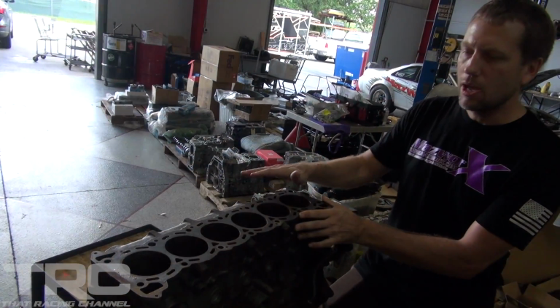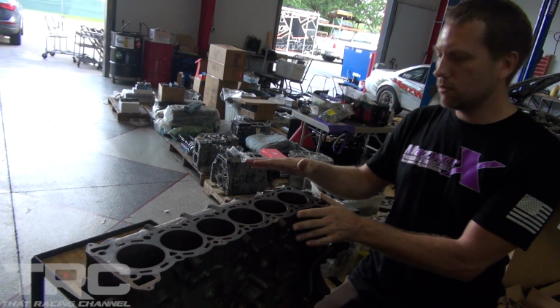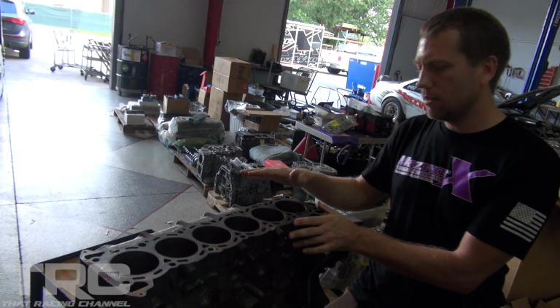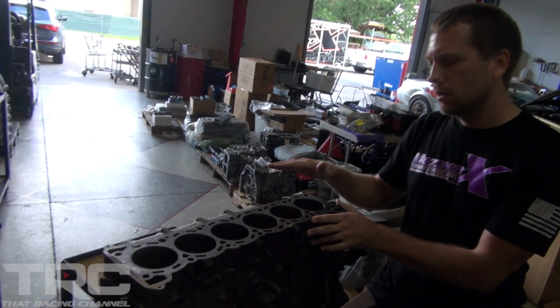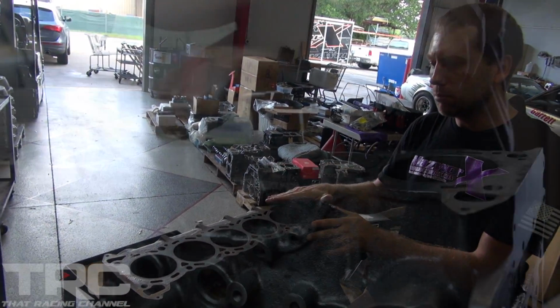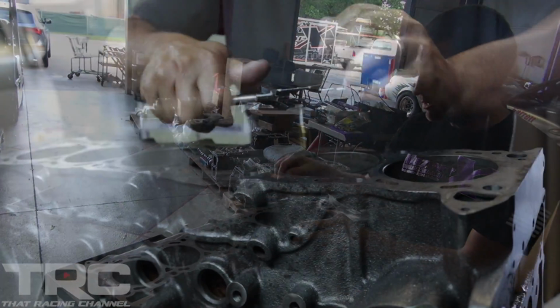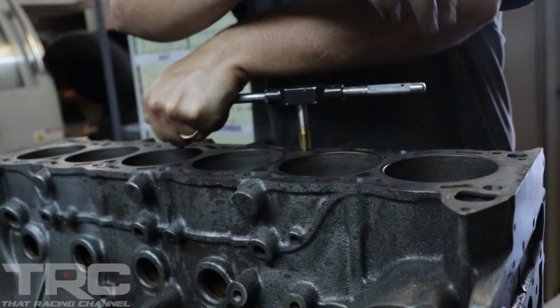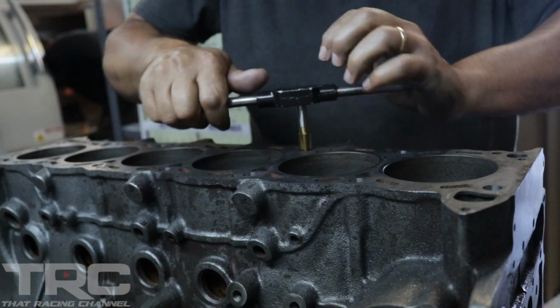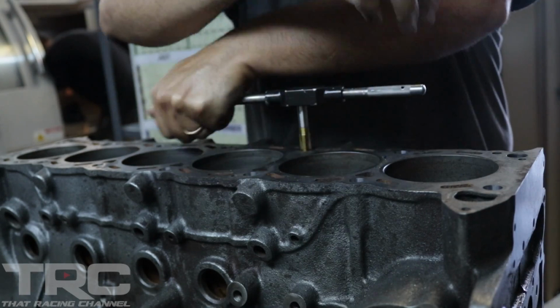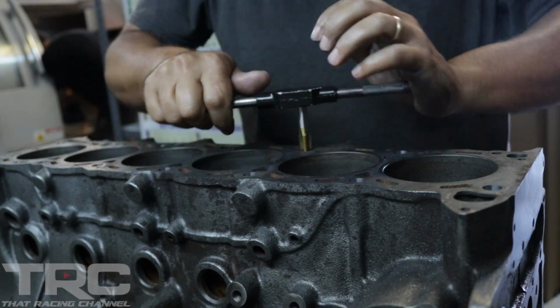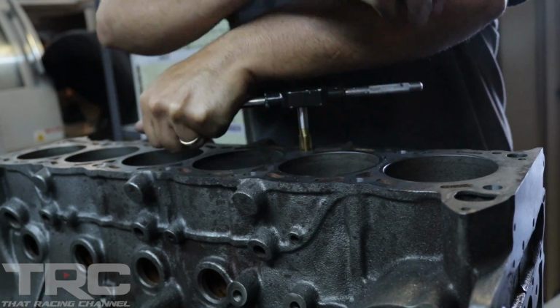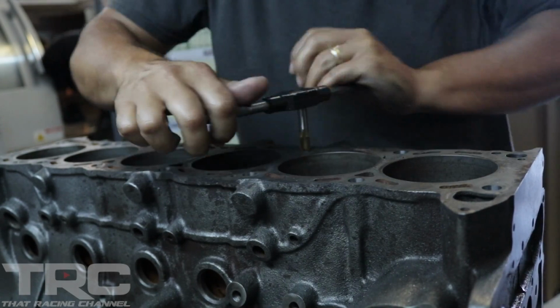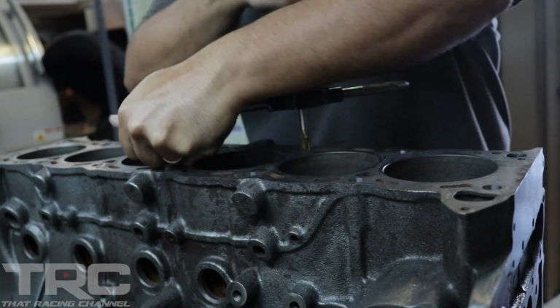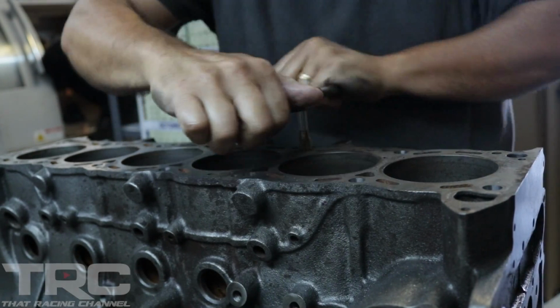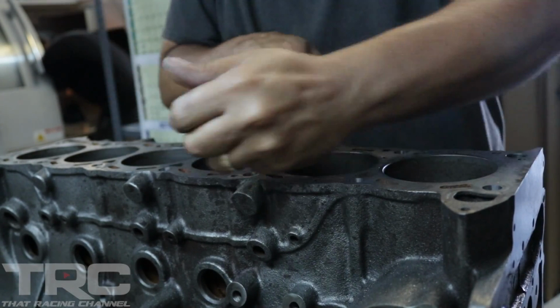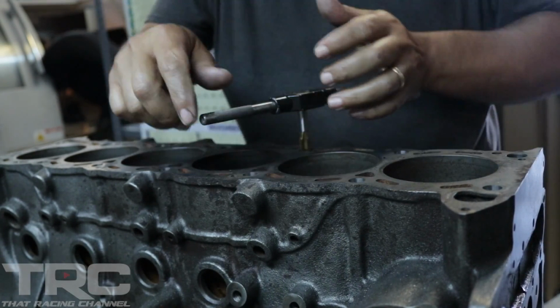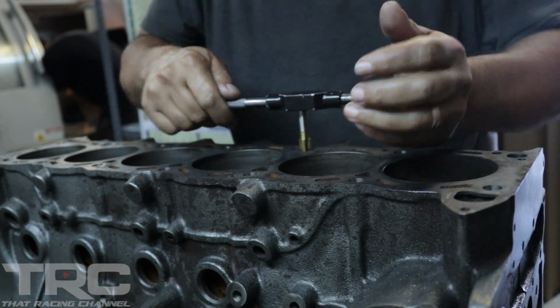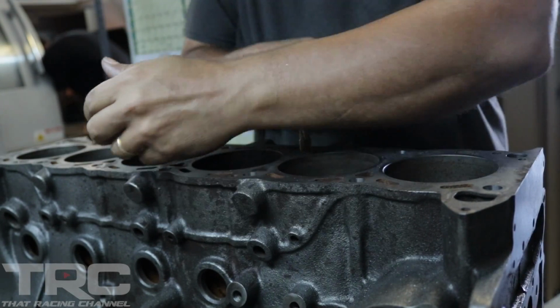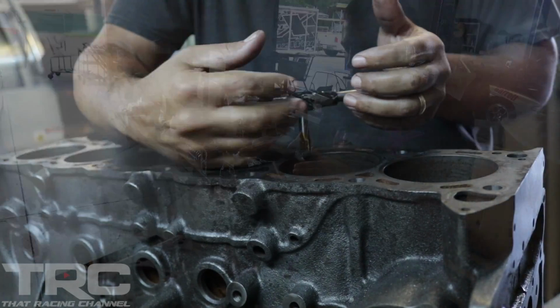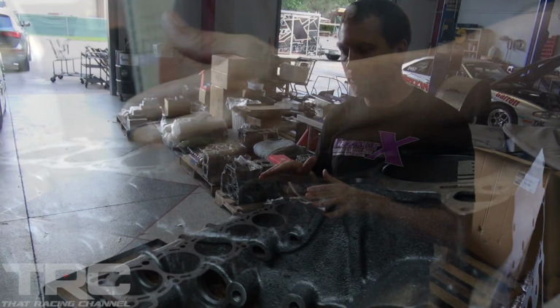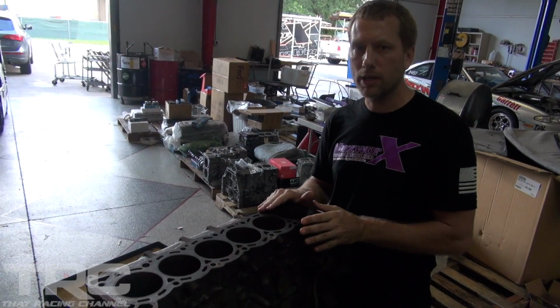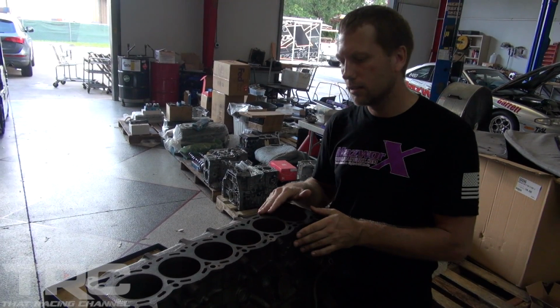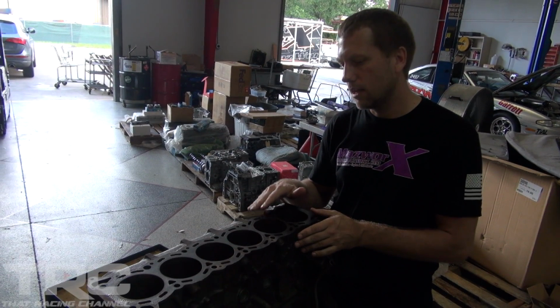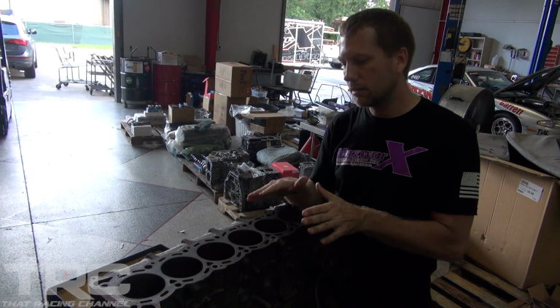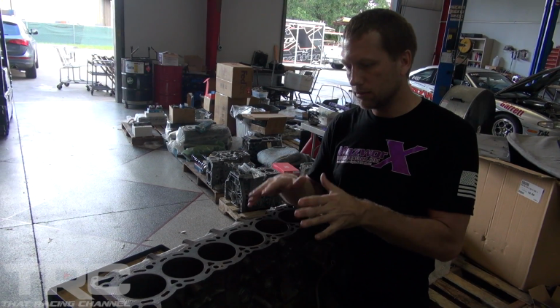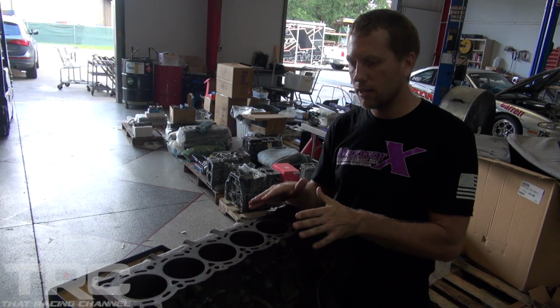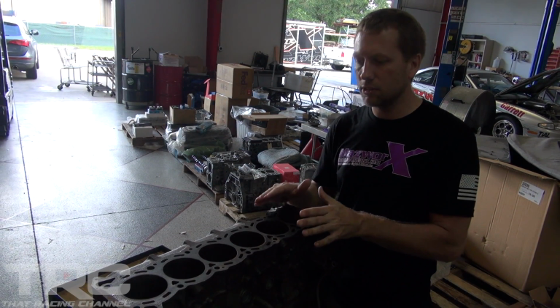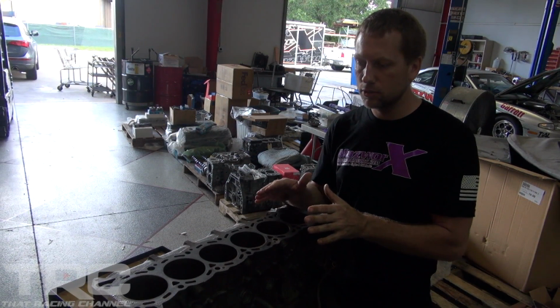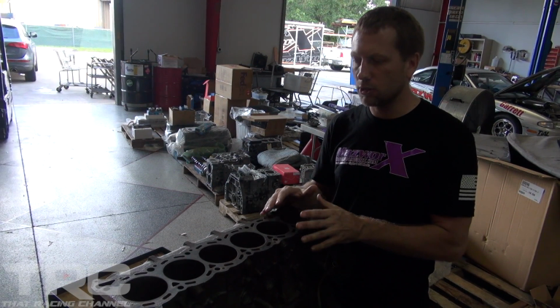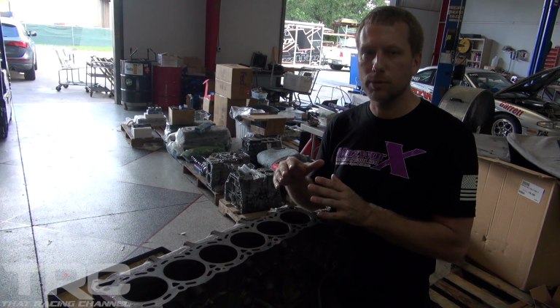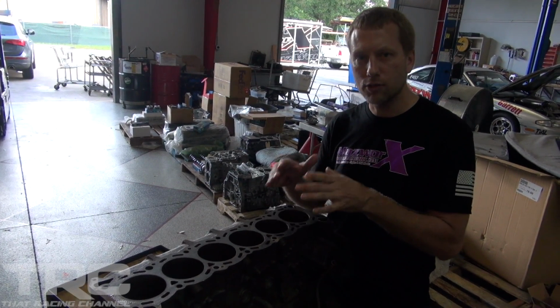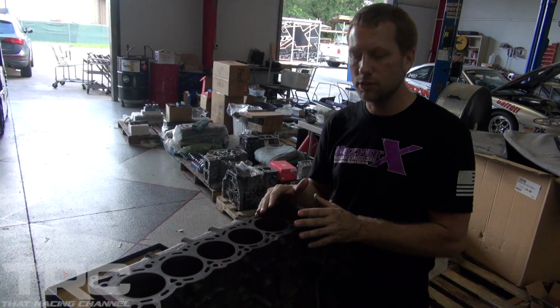Before honing the block, they'll machine the threads from an 11mm thread to a 12mm thread so they can use the RB26 studs. Then they put the torque plate on and simulate having a cylinder head torqued to the block, so you get a true cylinder bore measurement.